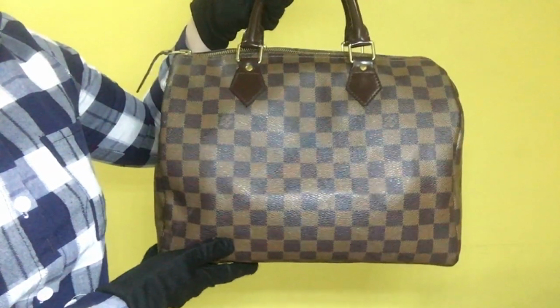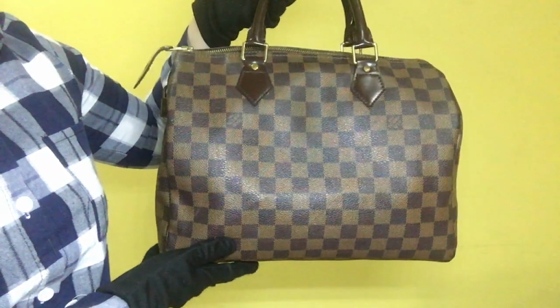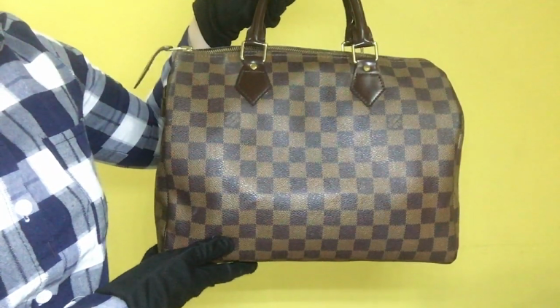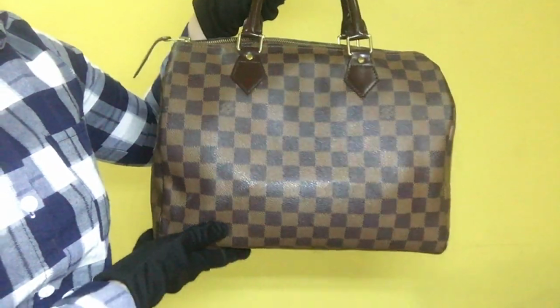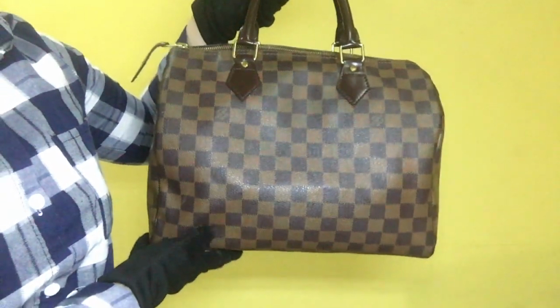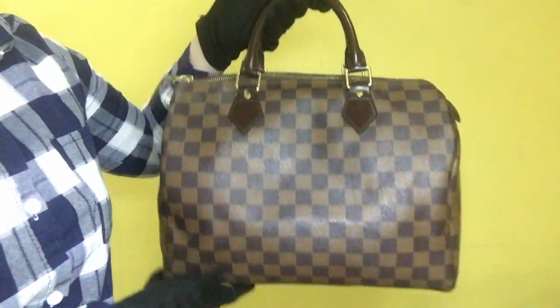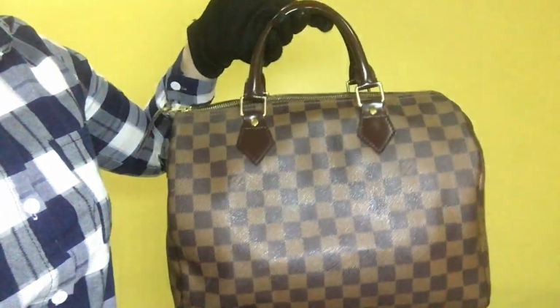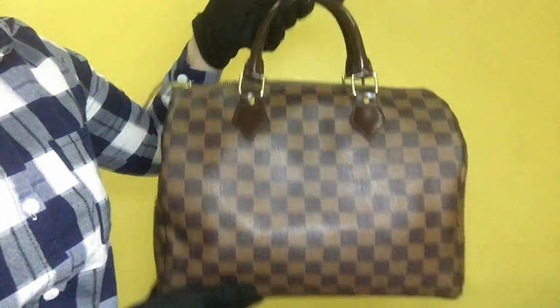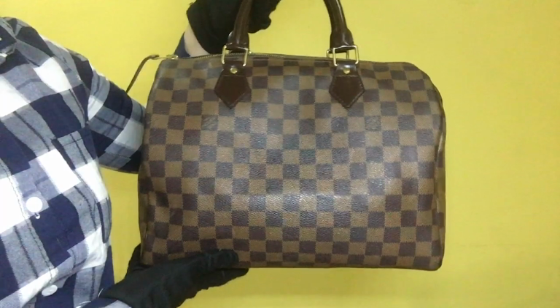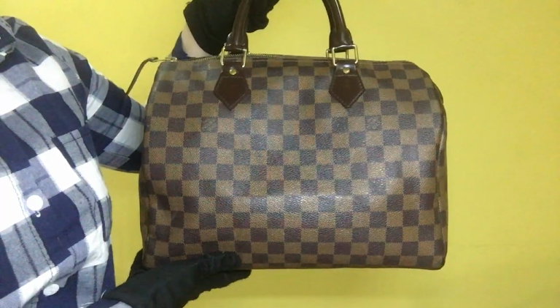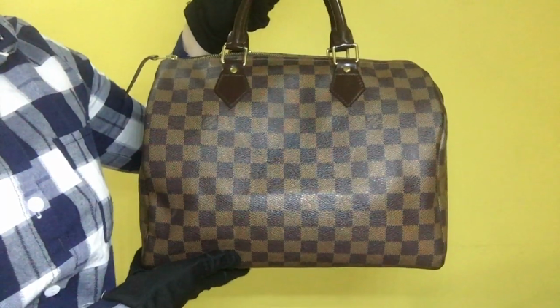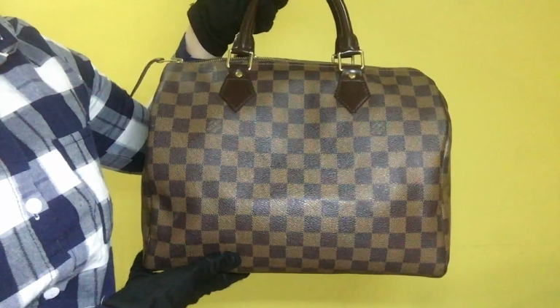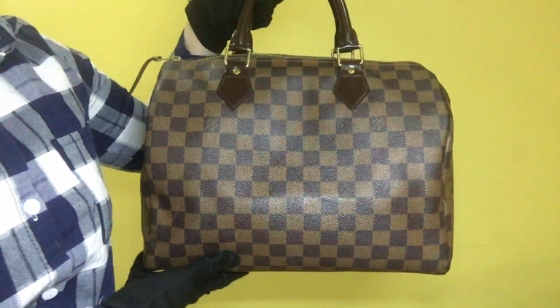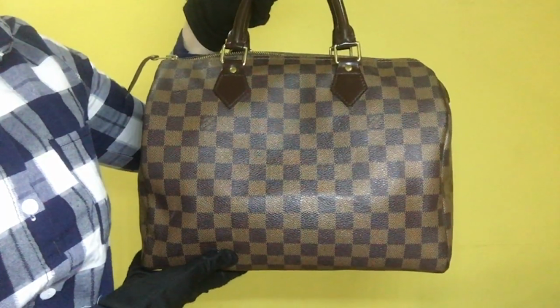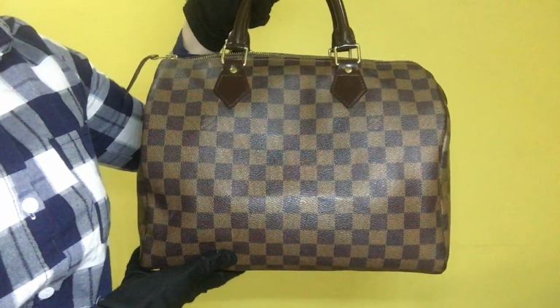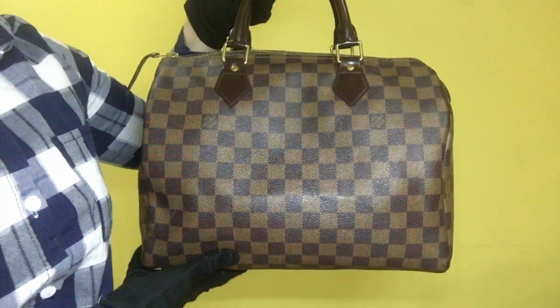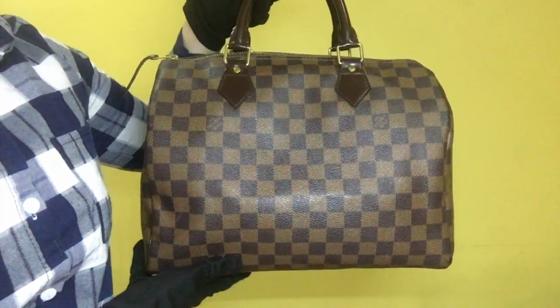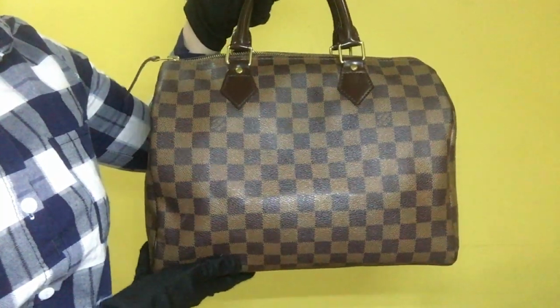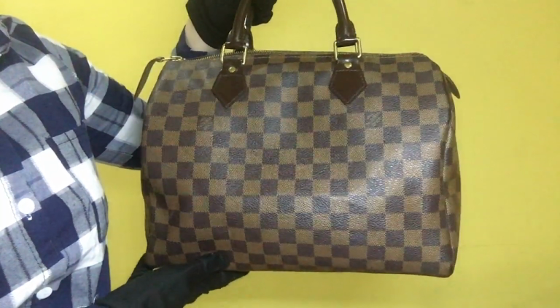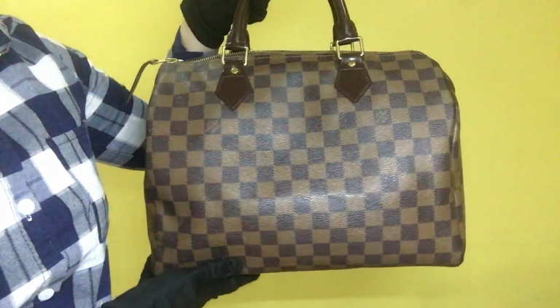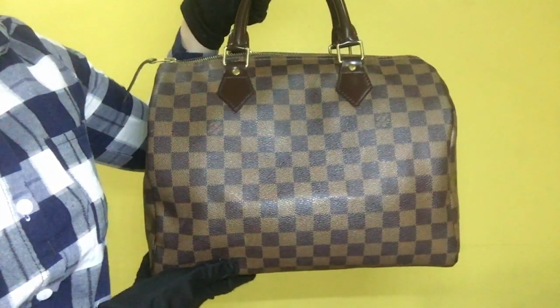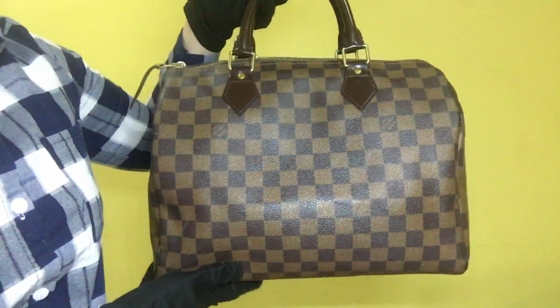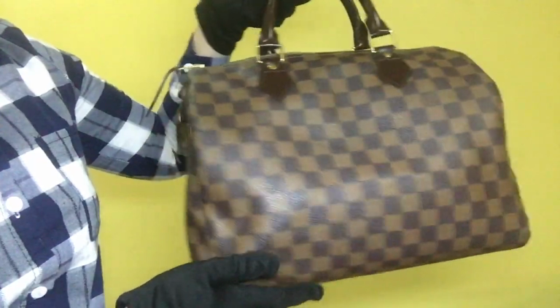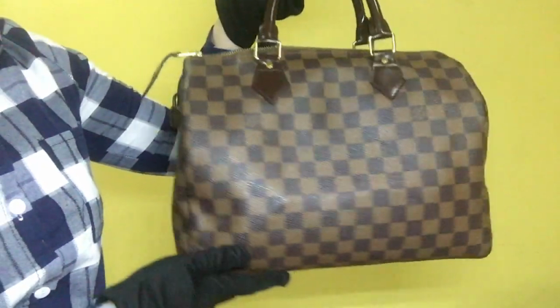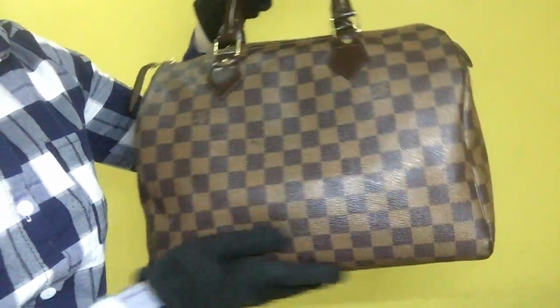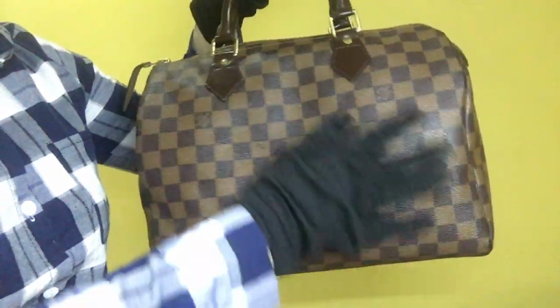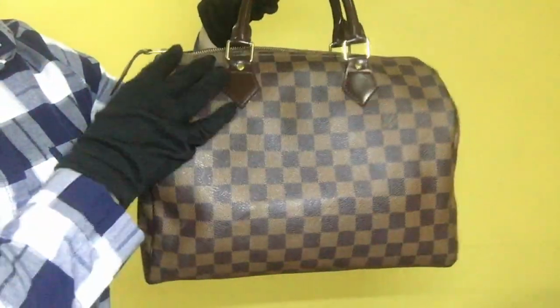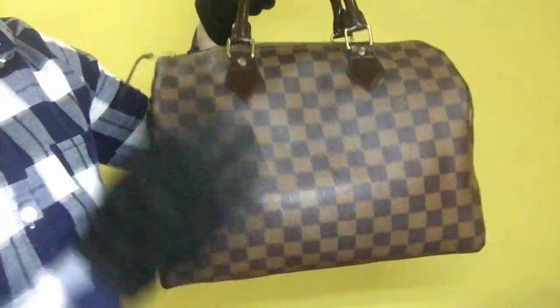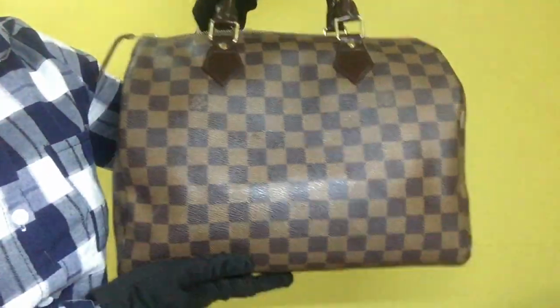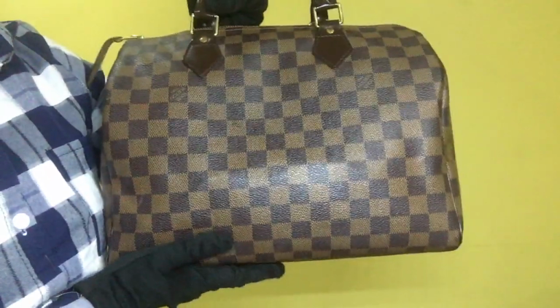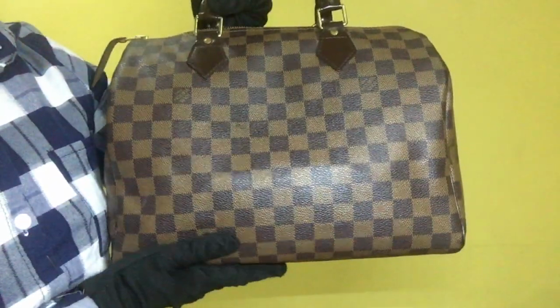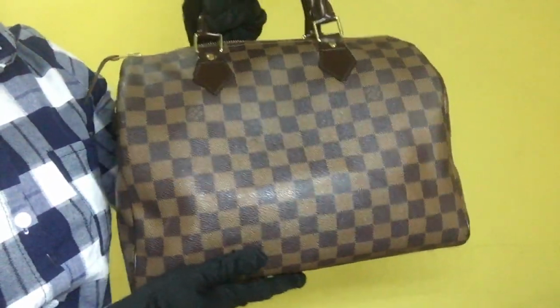Item 1510. This is the Louis Vuitton Speedy 30 handbag and the inclusion is its padlock. The material of this item is the Damier Ebene and the rank is AB.